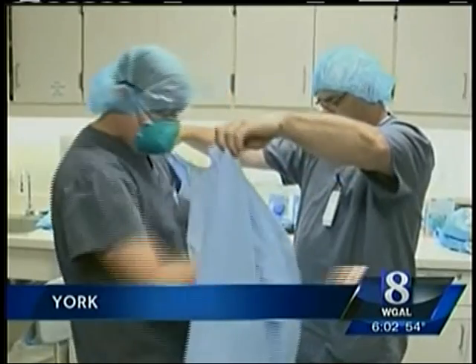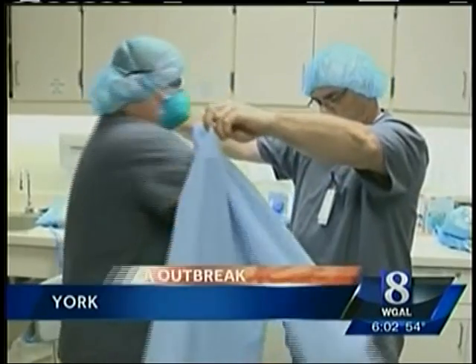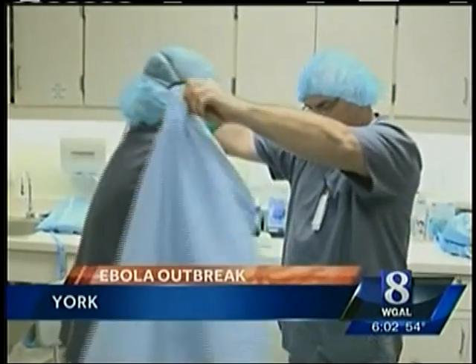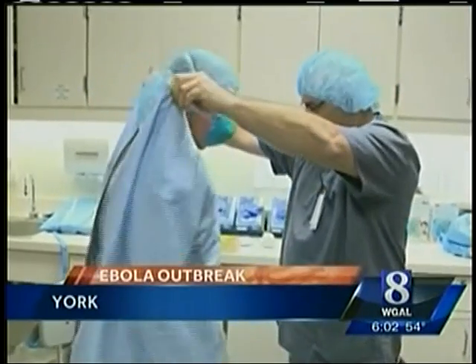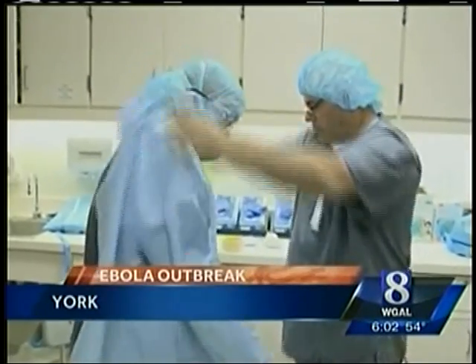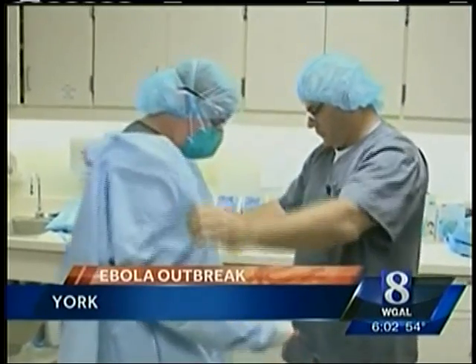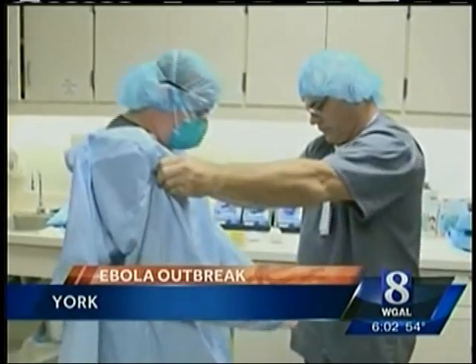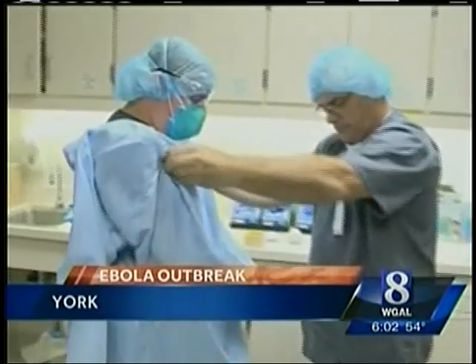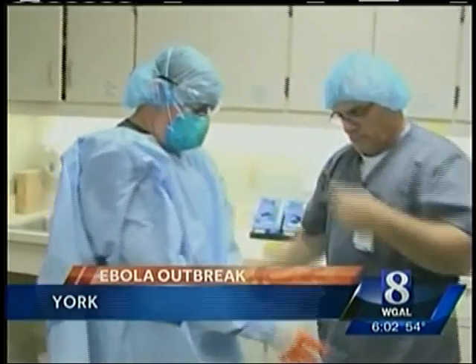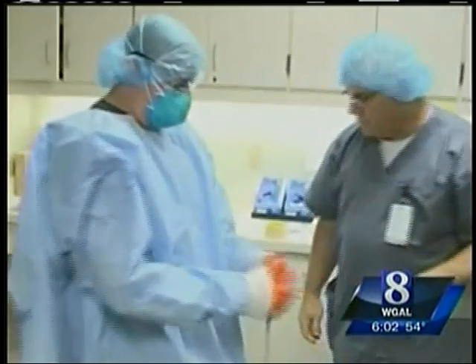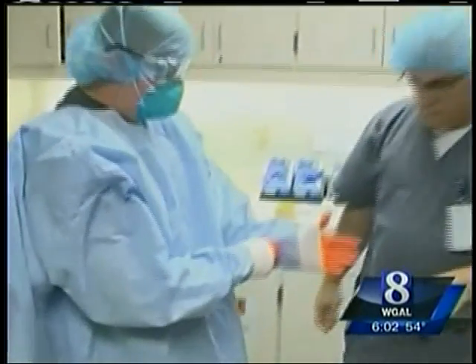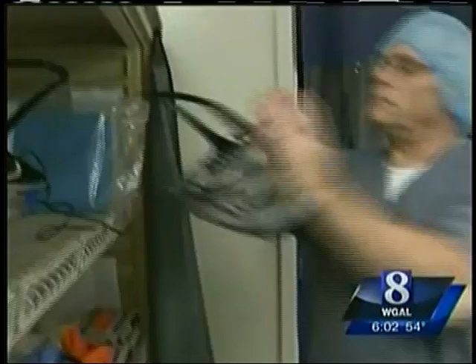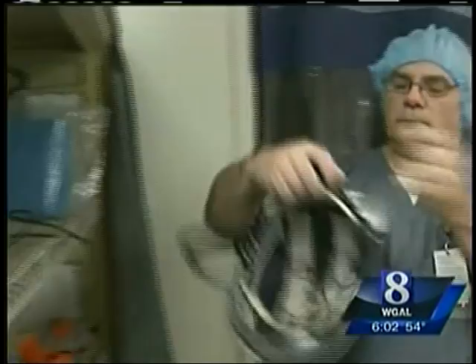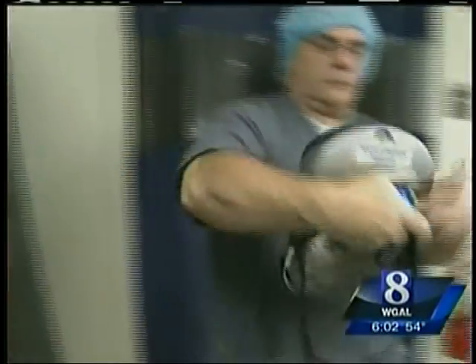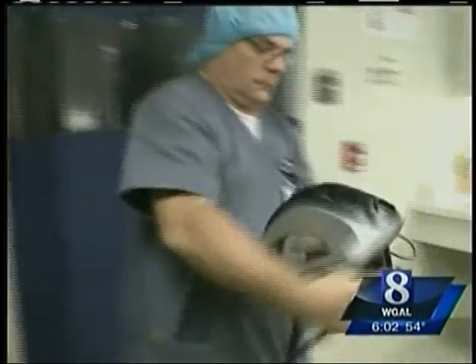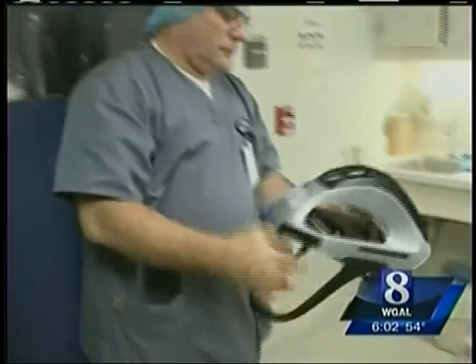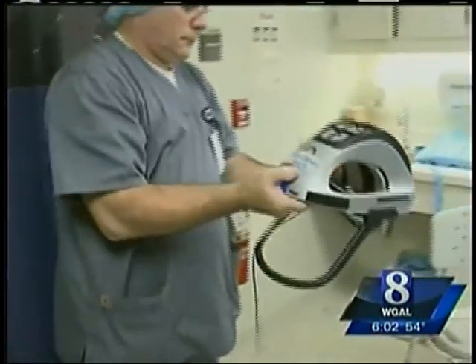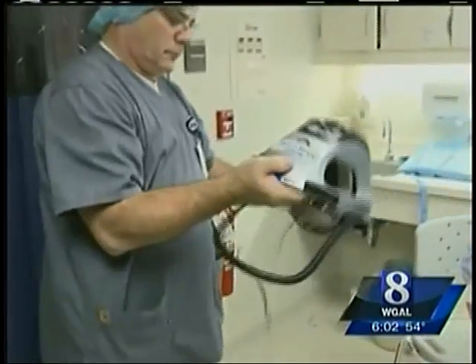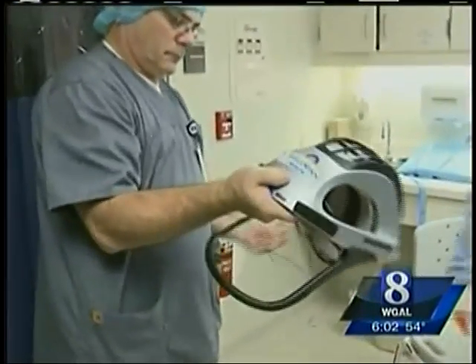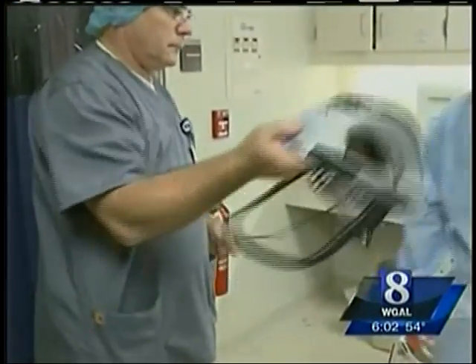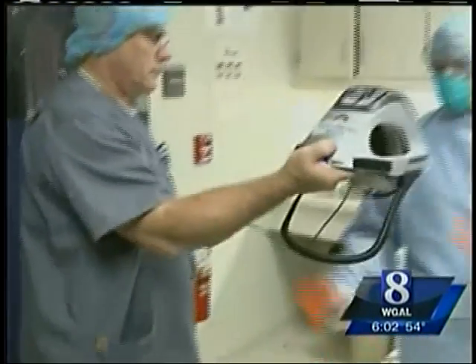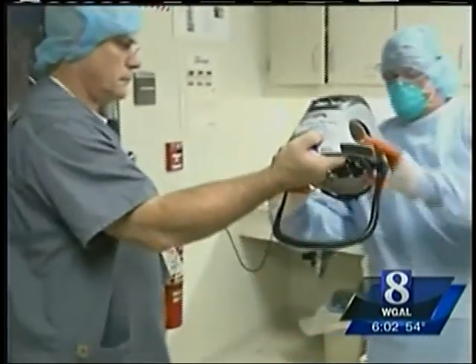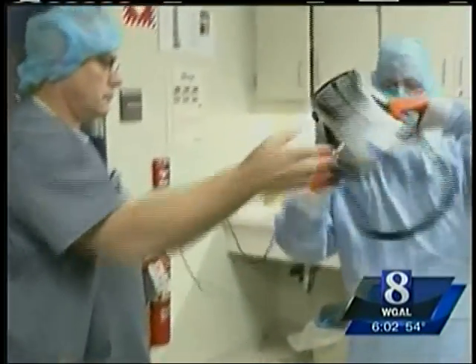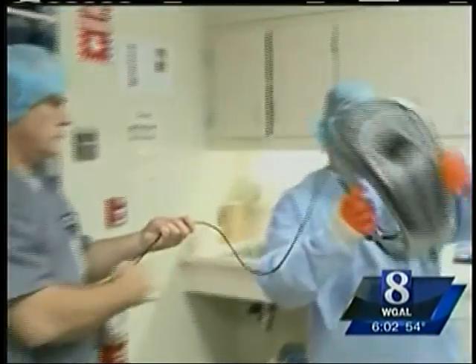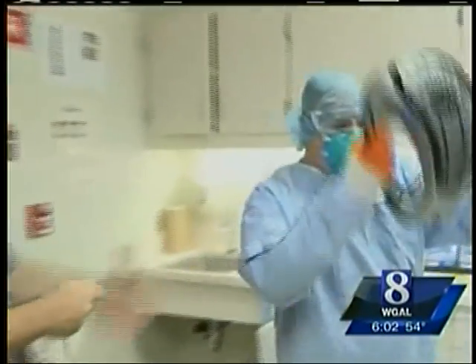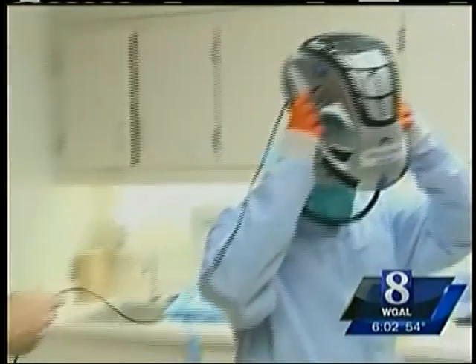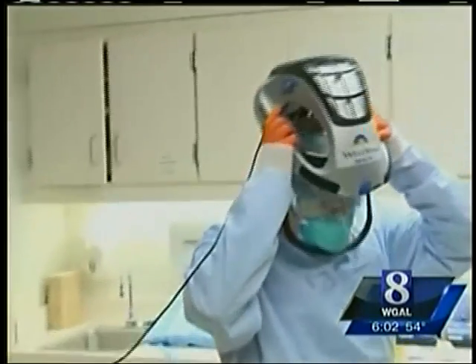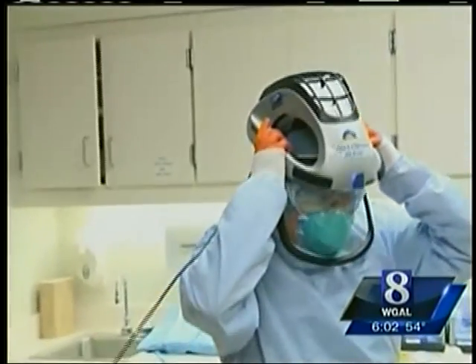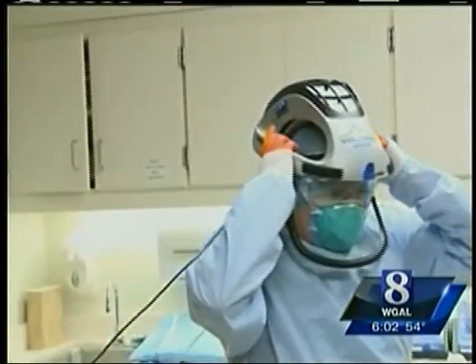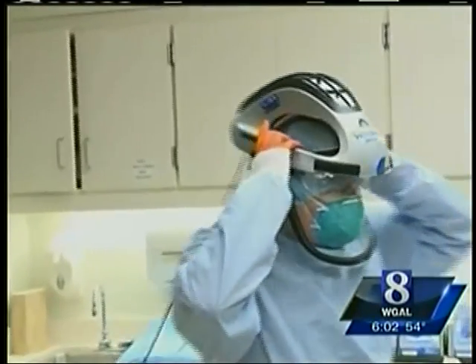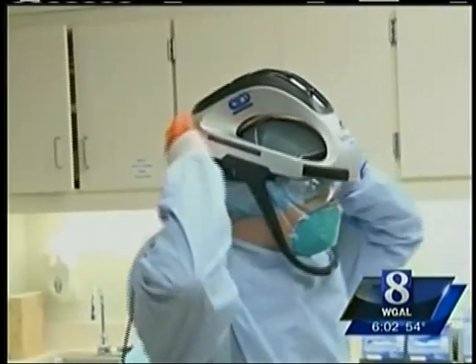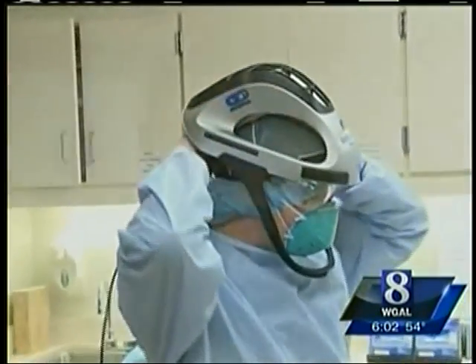Dressed in a special protective garment, York Hospital Emergency Department nurse Dustin Keller says he feels like Superman inside. It is not bullets he's worried about, but protecting himself if he treats someone with Ebola.